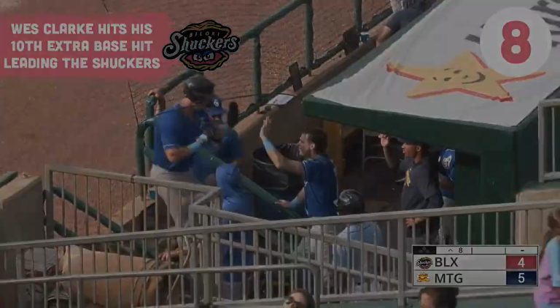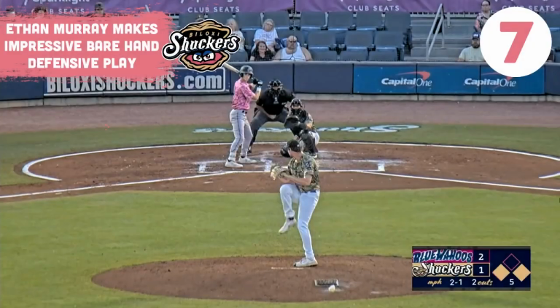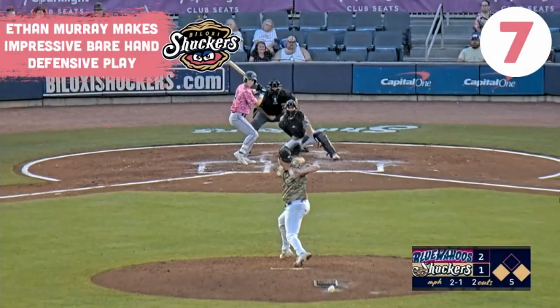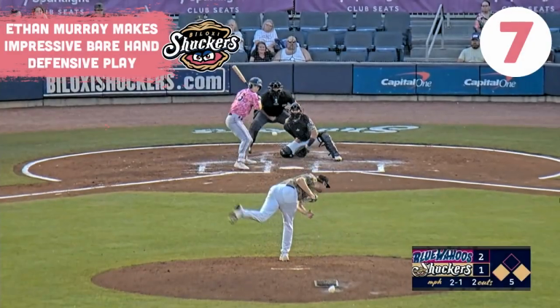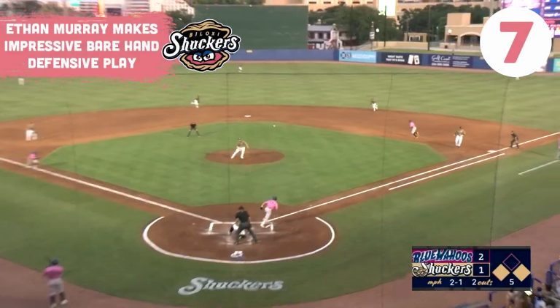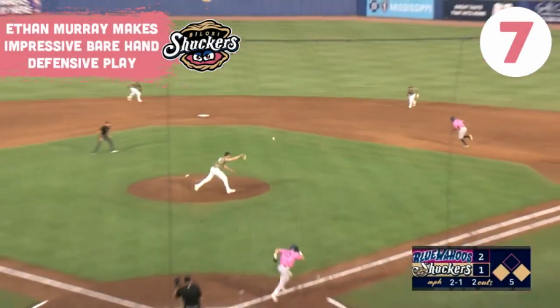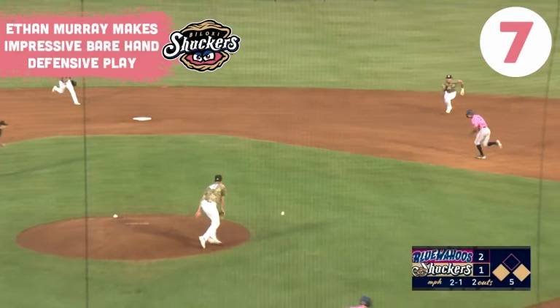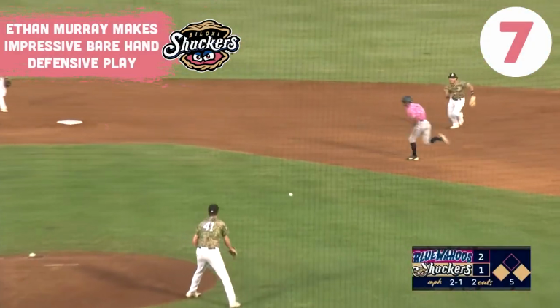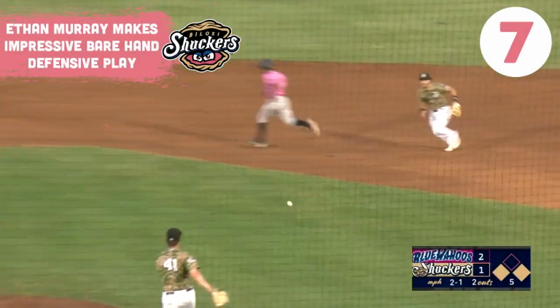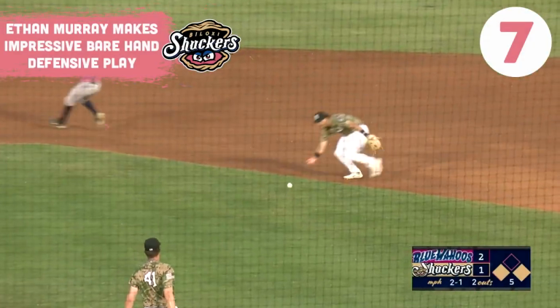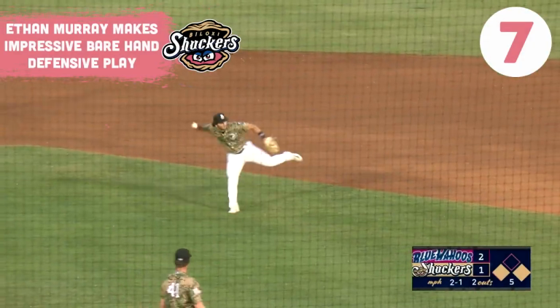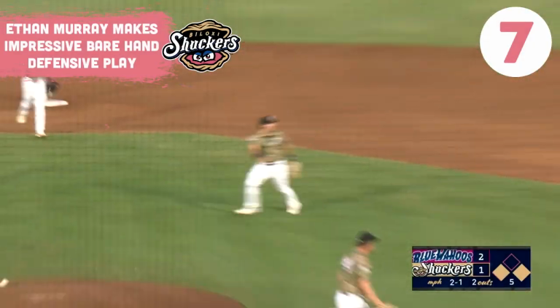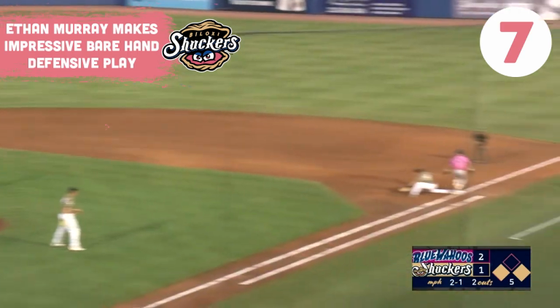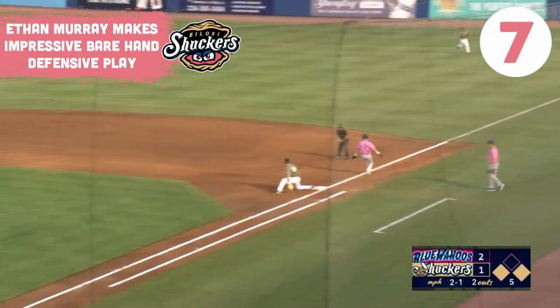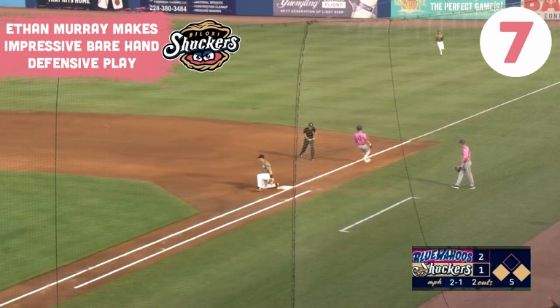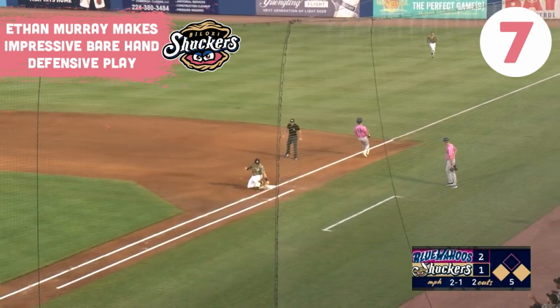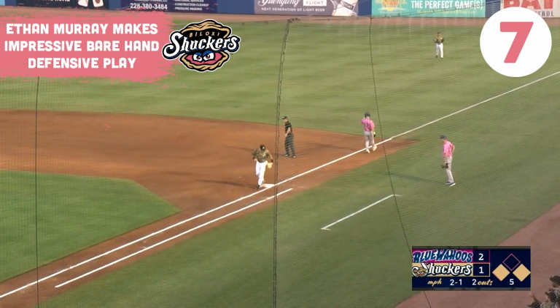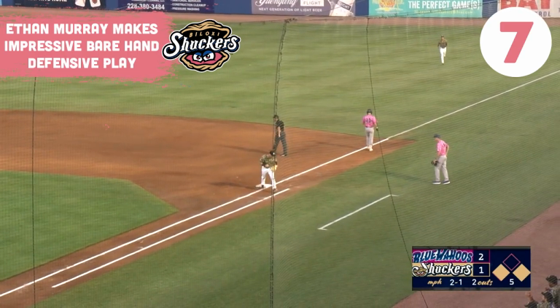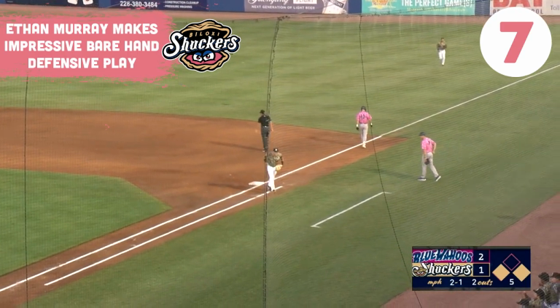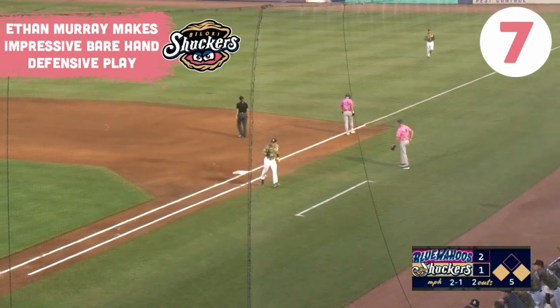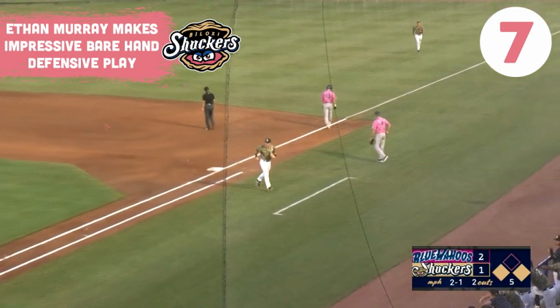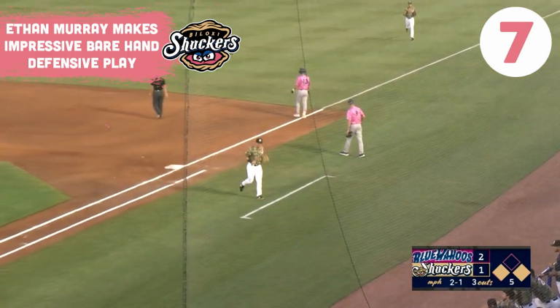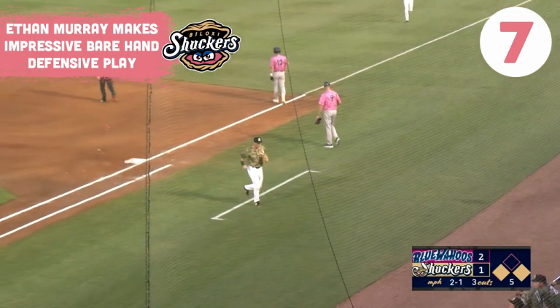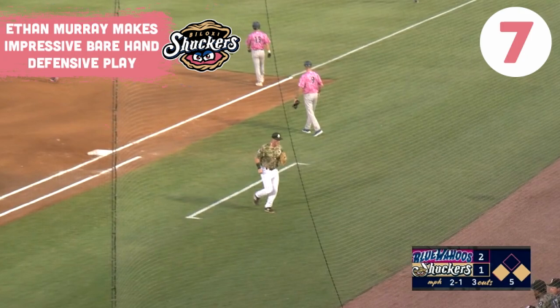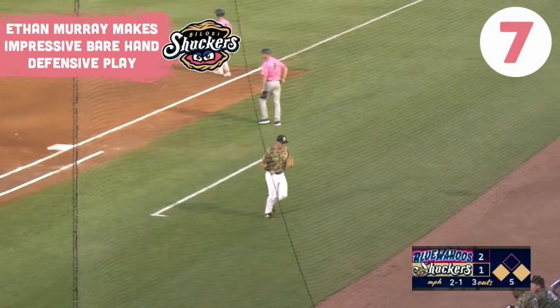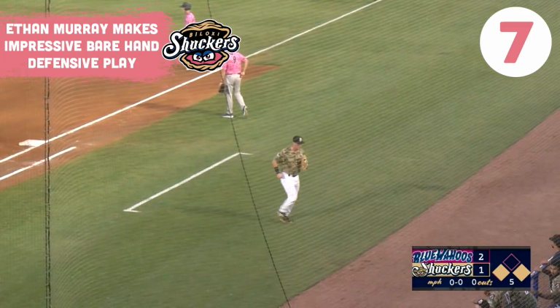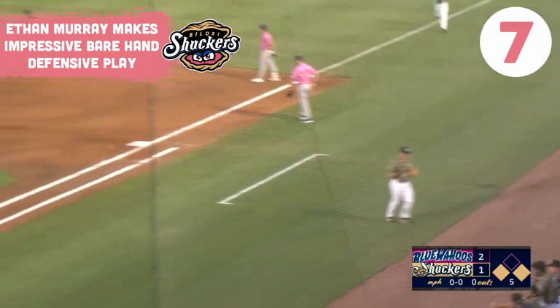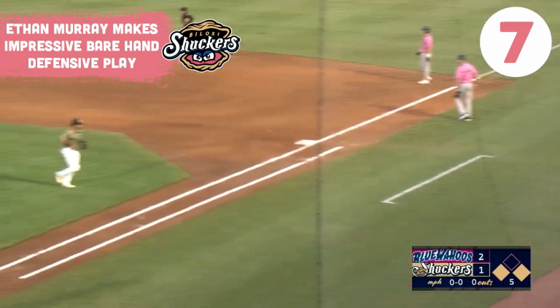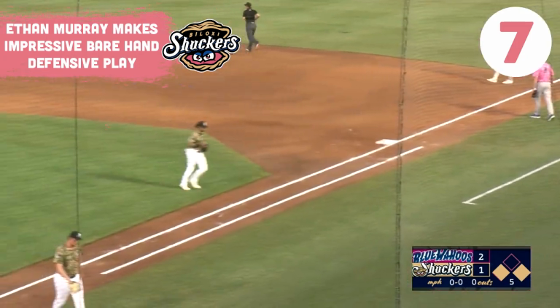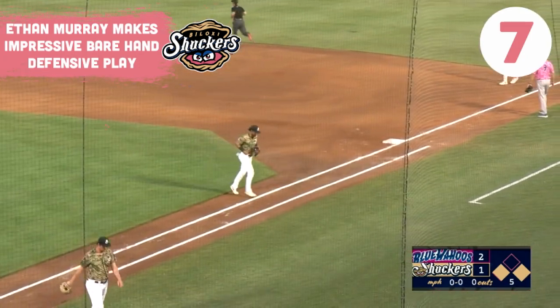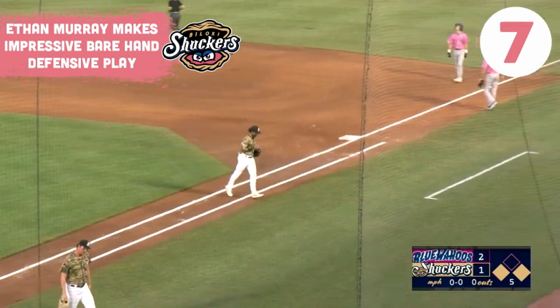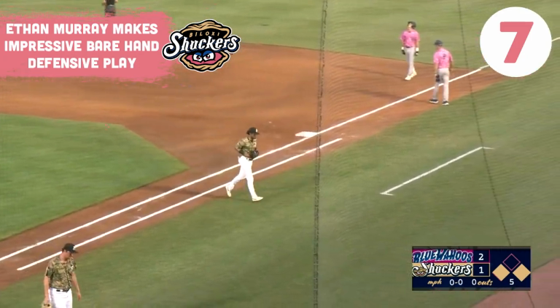The 2-1 pitch, chopped back up the middle. Murray charges in, bare hands it, fires quickly to first — it's in time. For the second night in a row, a great play from Ethan Murray at second. And this one ends the inning.